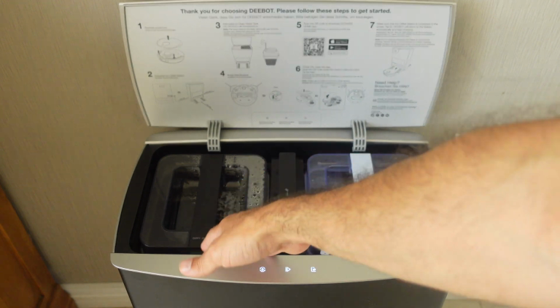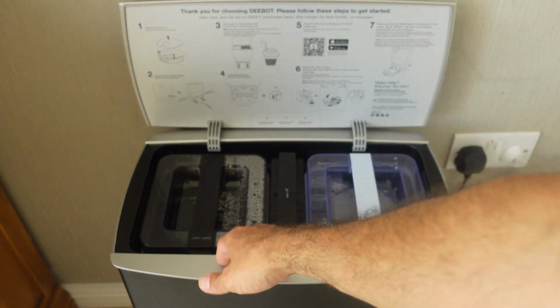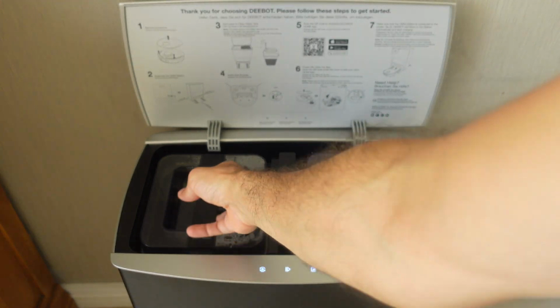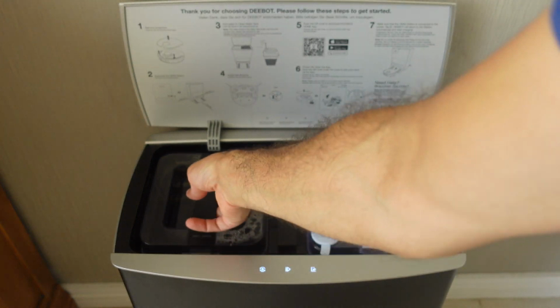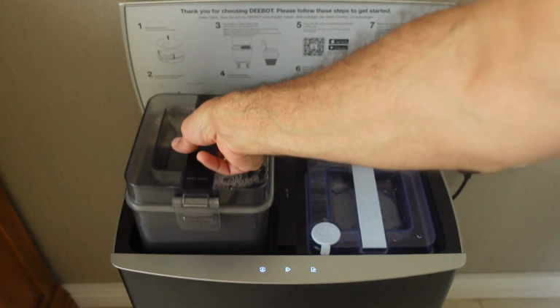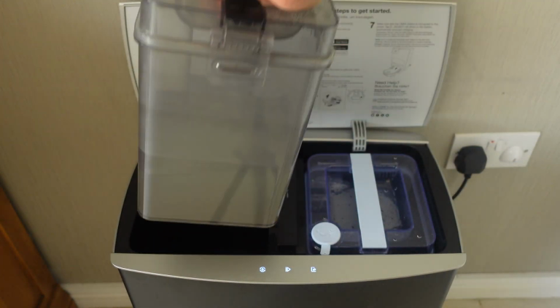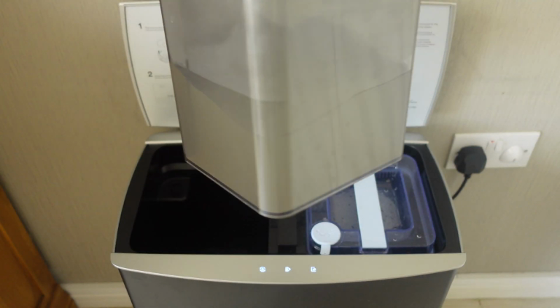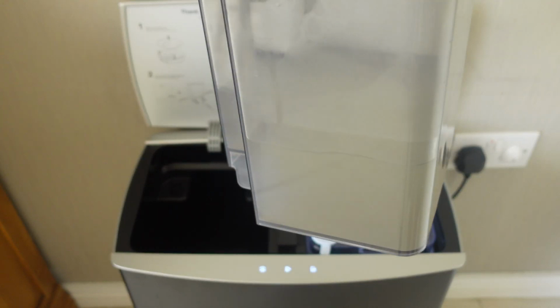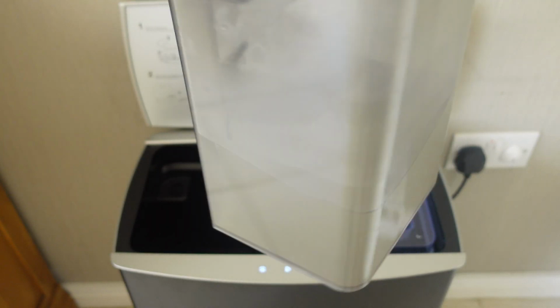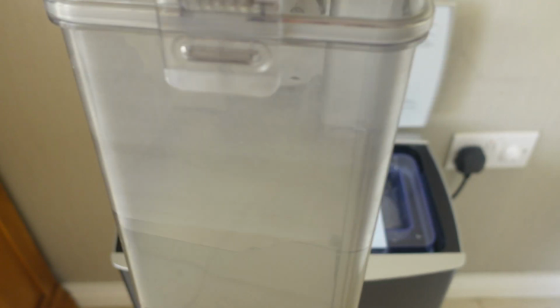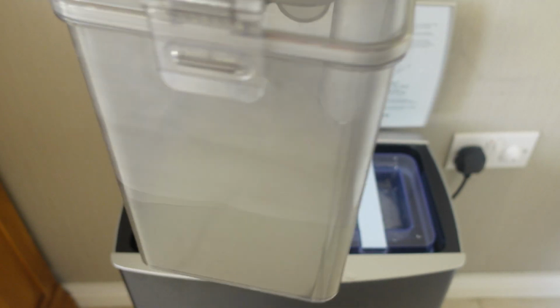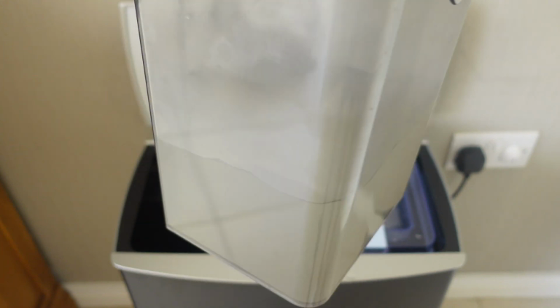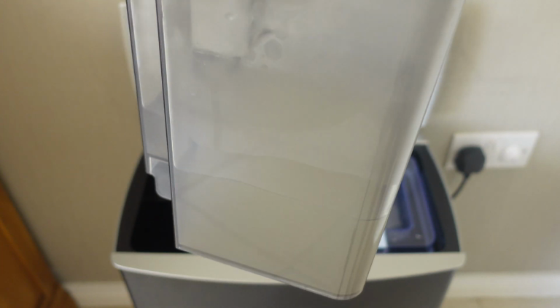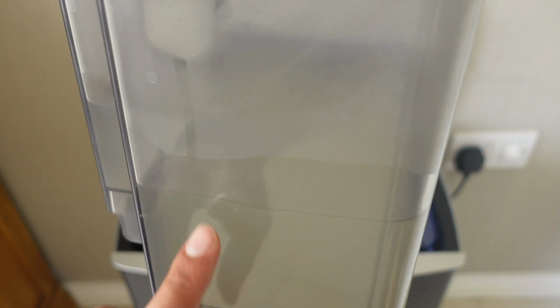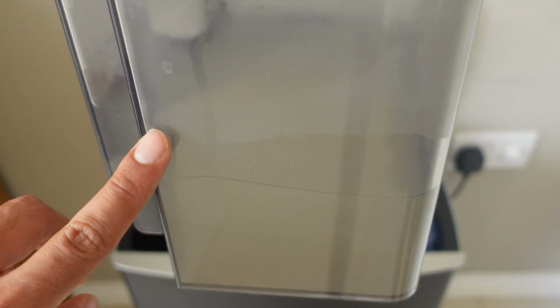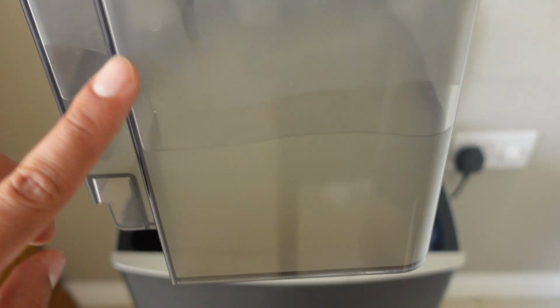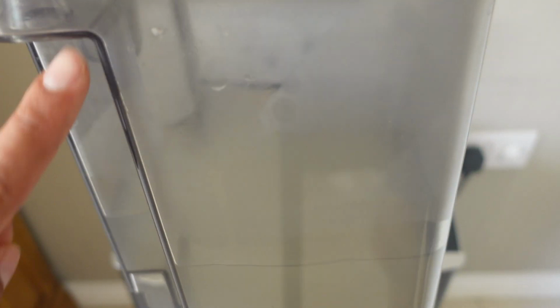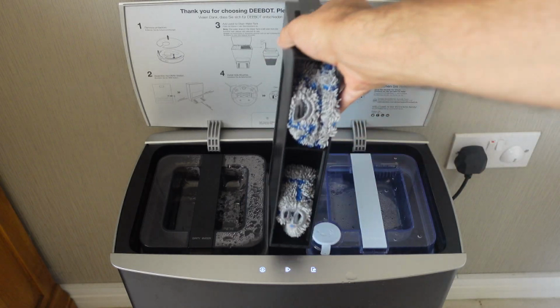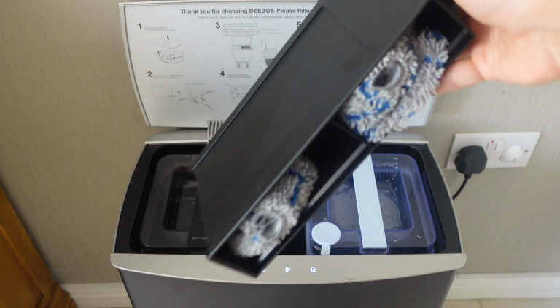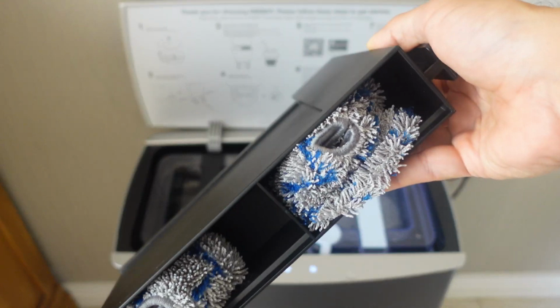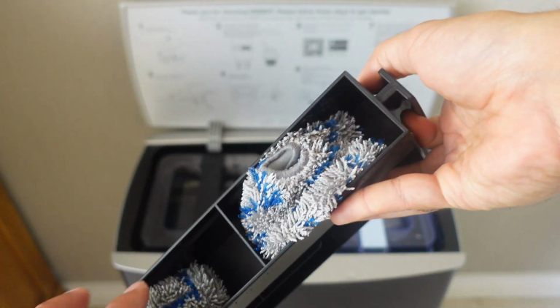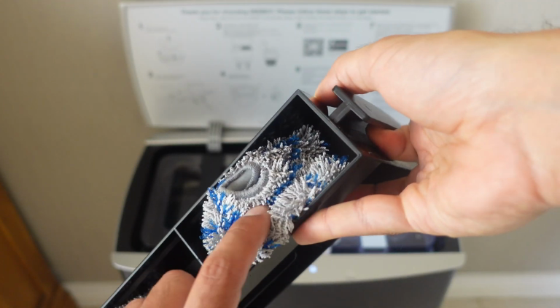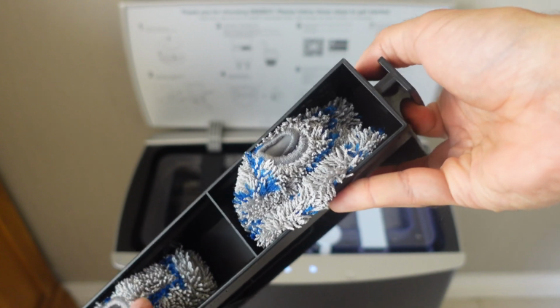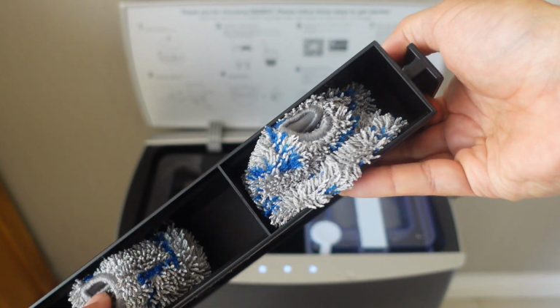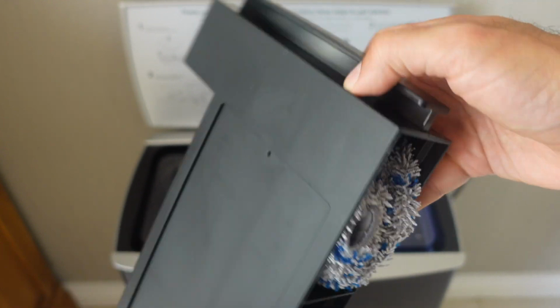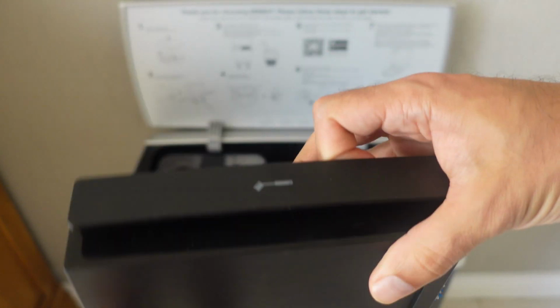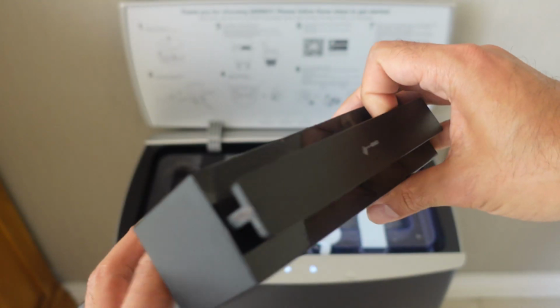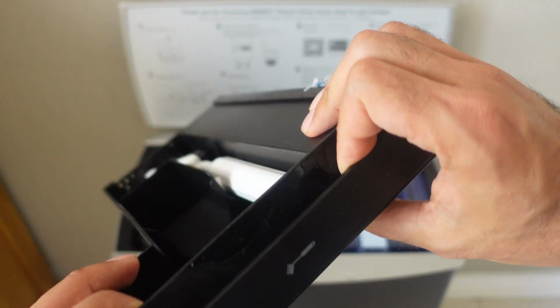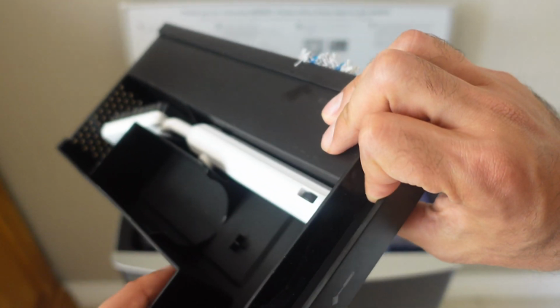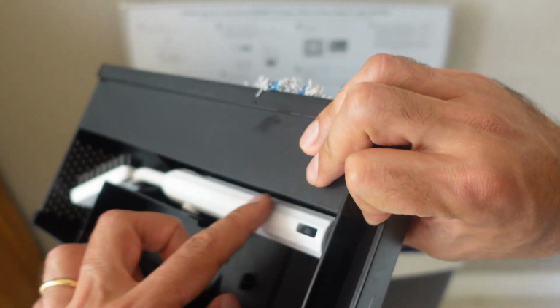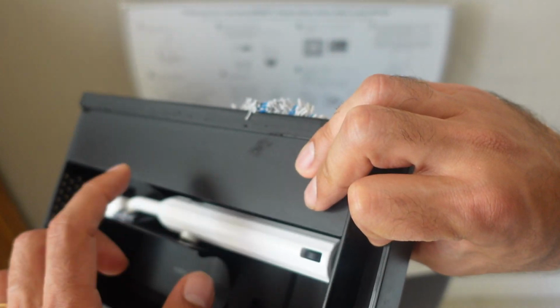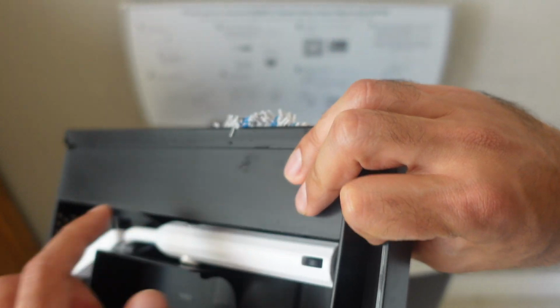On the other side you also get some dirty water. You can see how properly dirty that is. So this is sort of halfway through, and we have some unit here for additional mops and this is actually a brush over here.